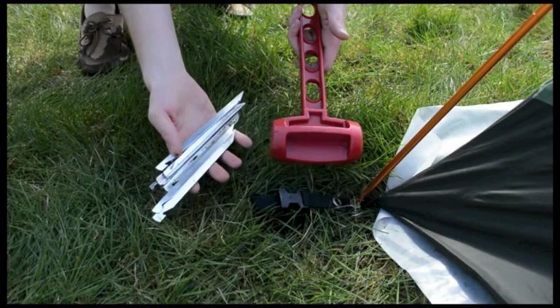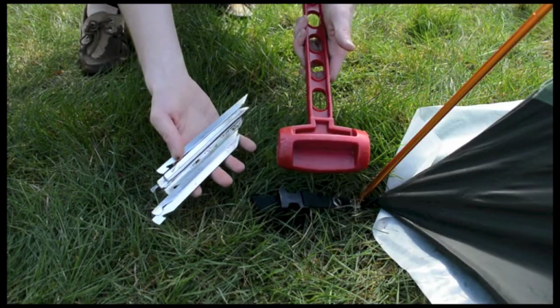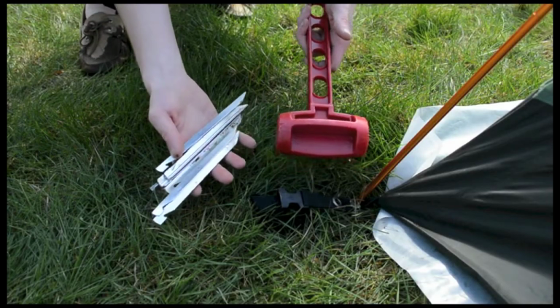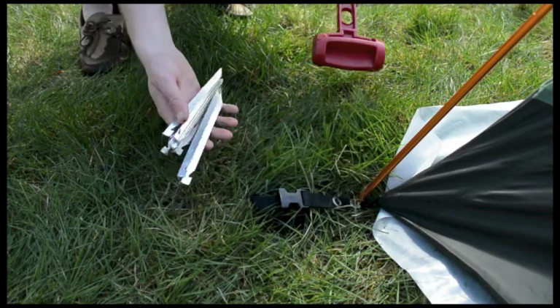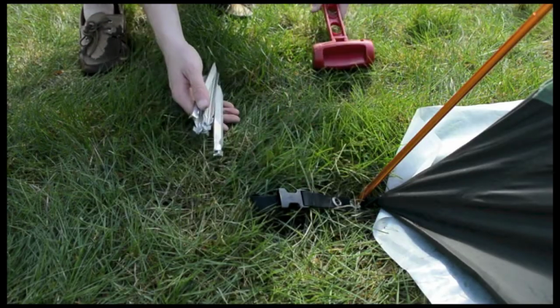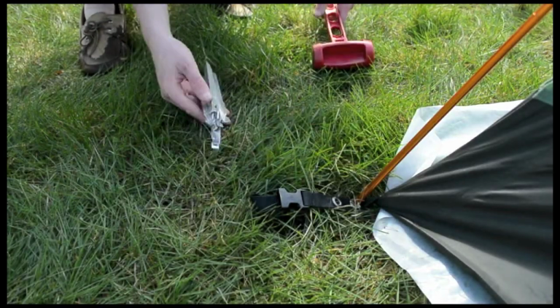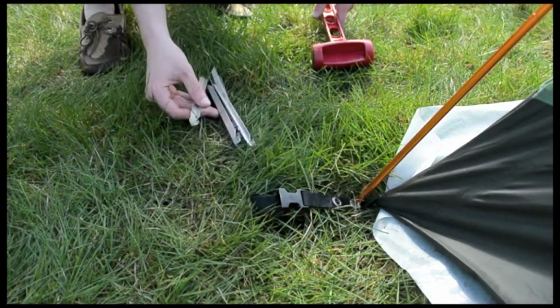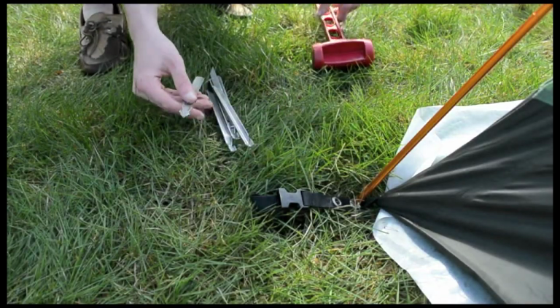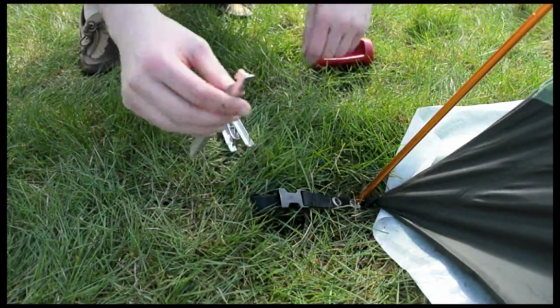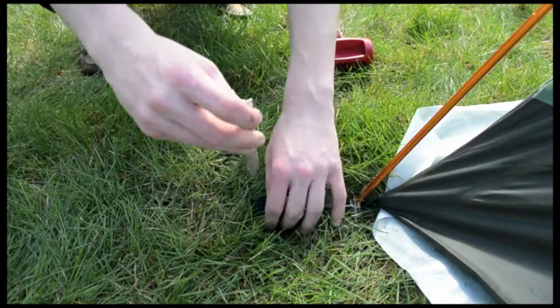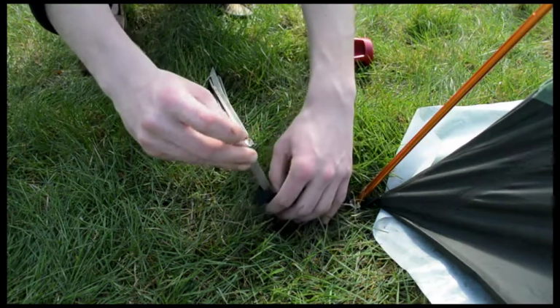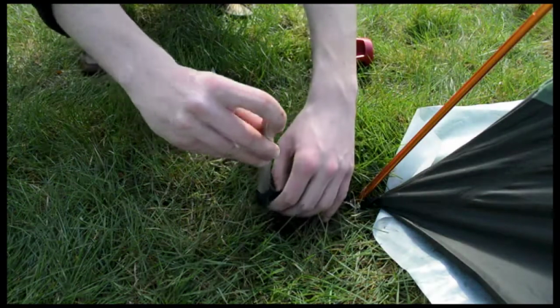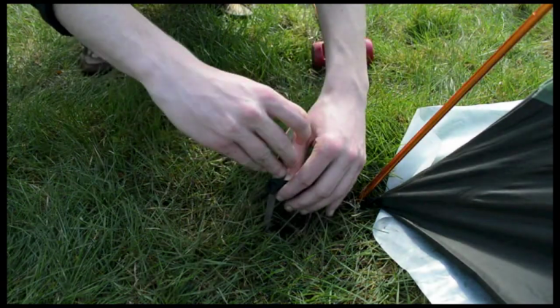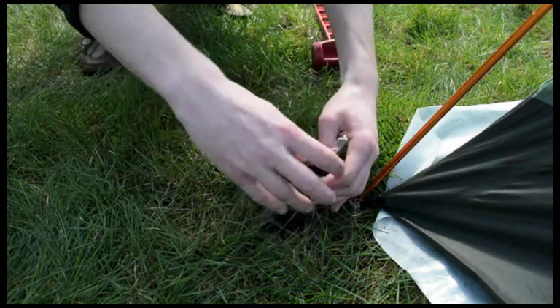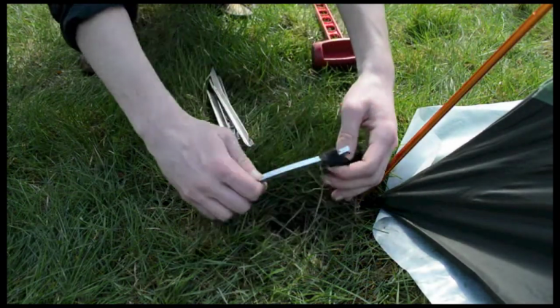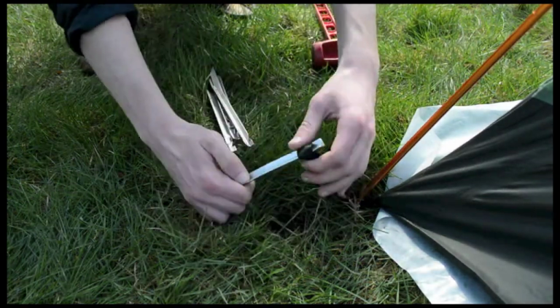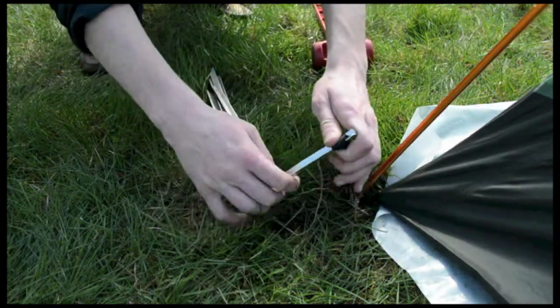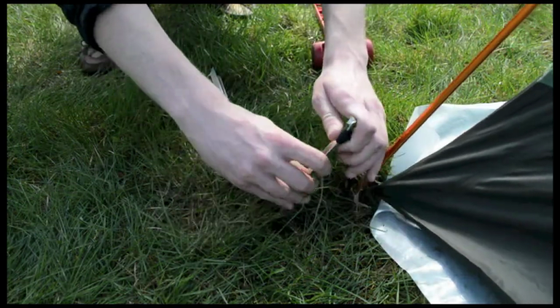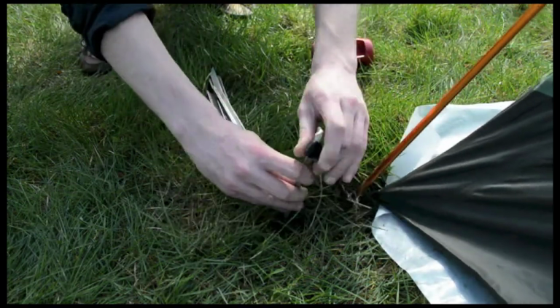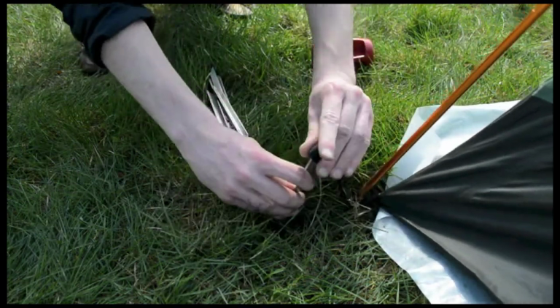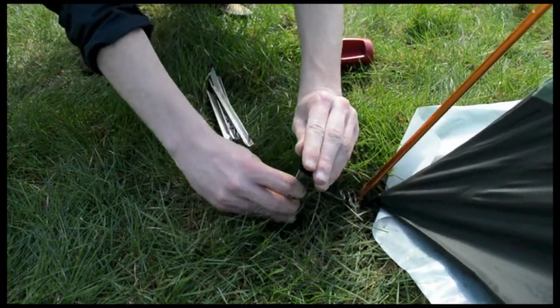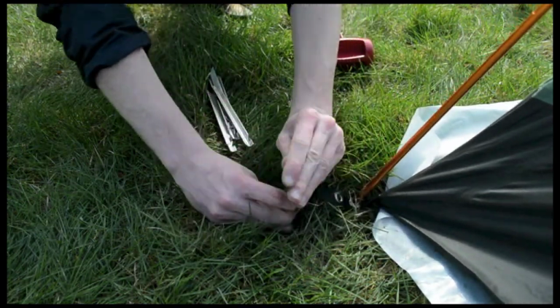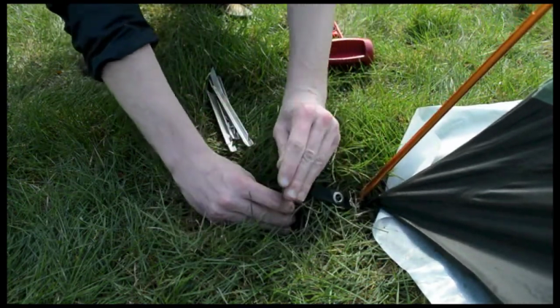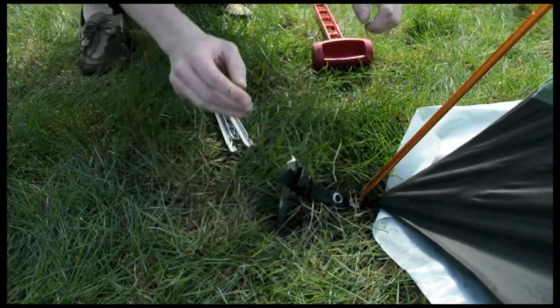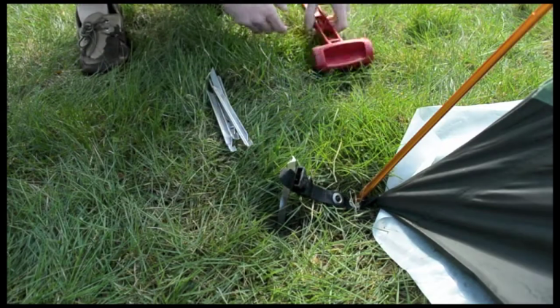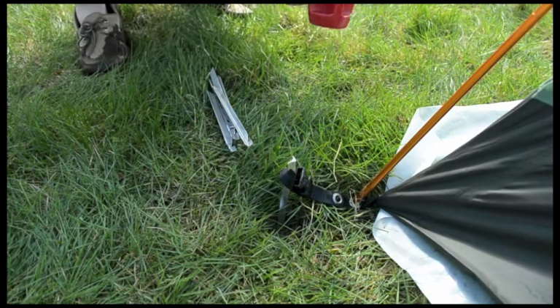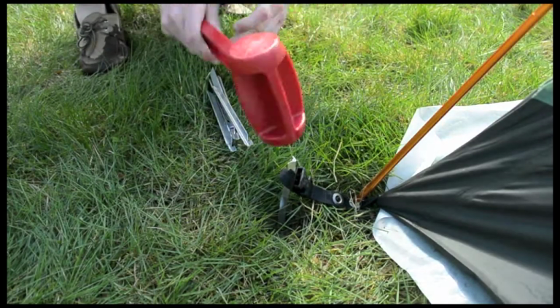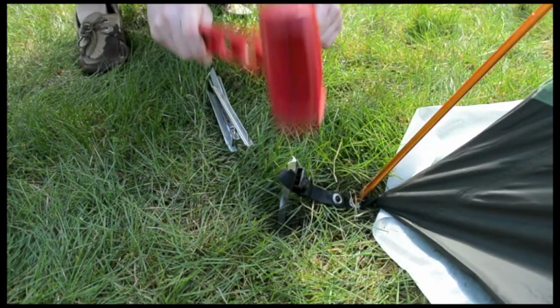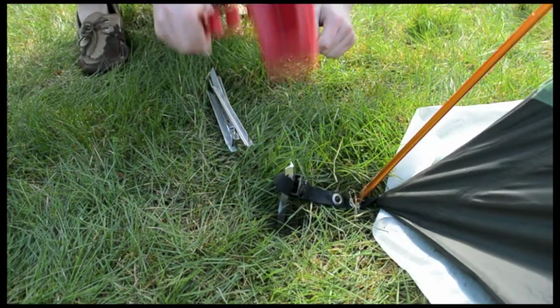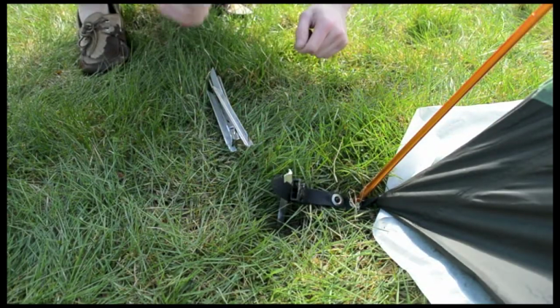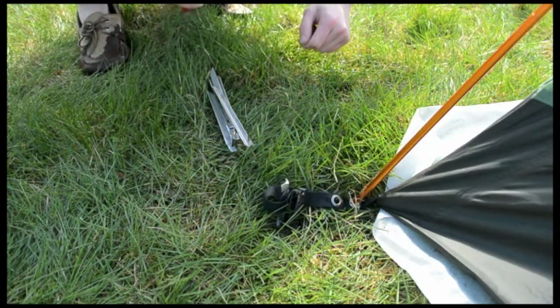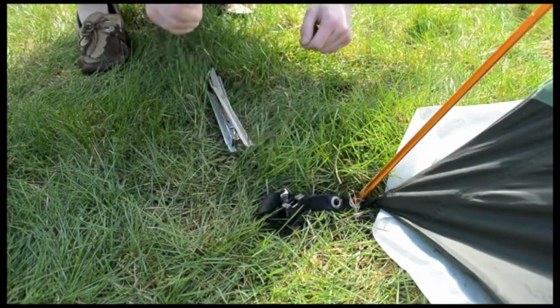You know that stake bag I told you to save? Grab the stakes out of it and place one through each loop on the corner of the tent. Then grab your mallet and pound them firmly into the ground.